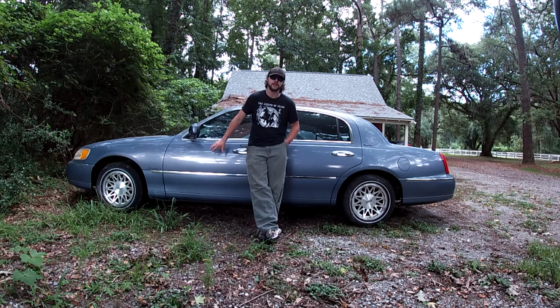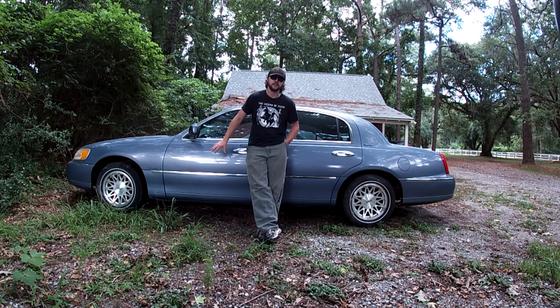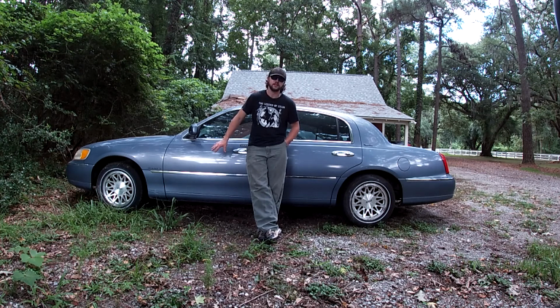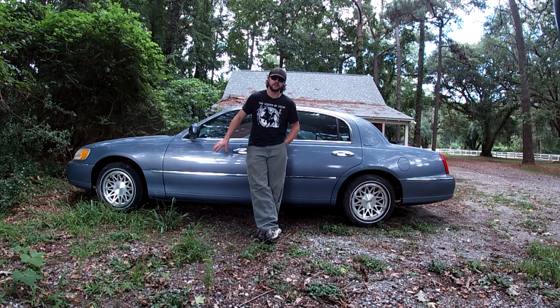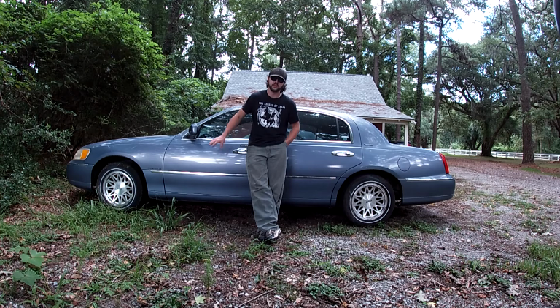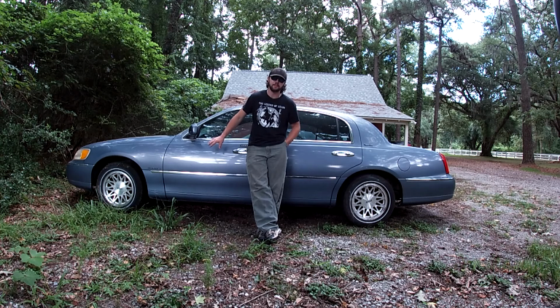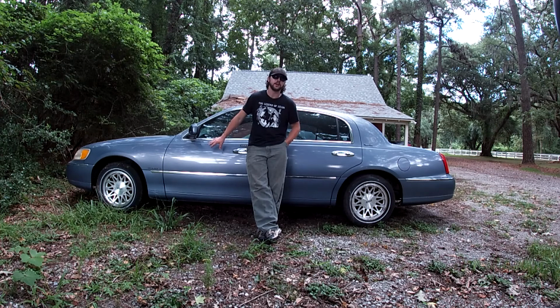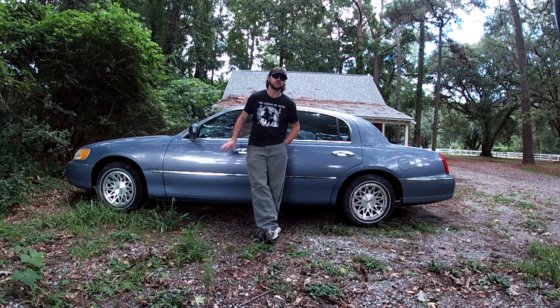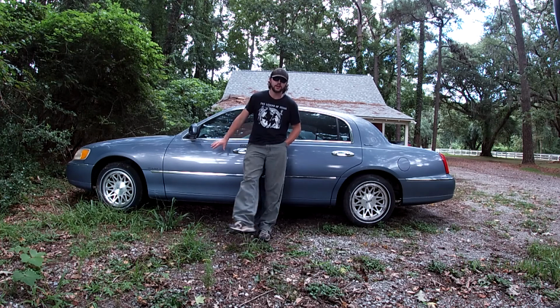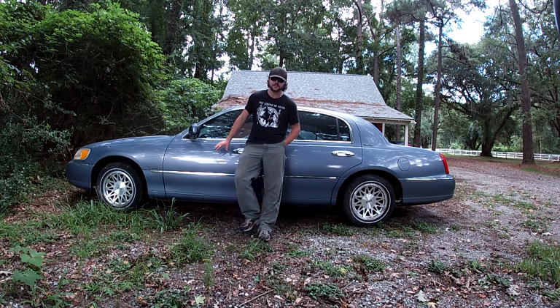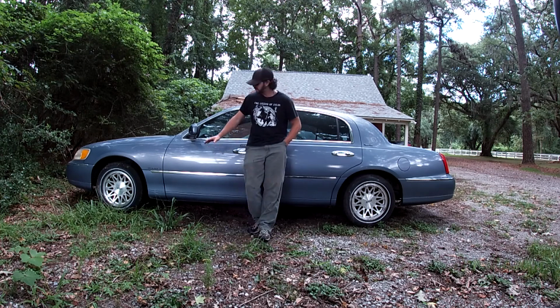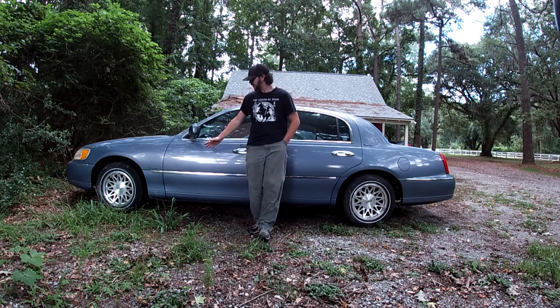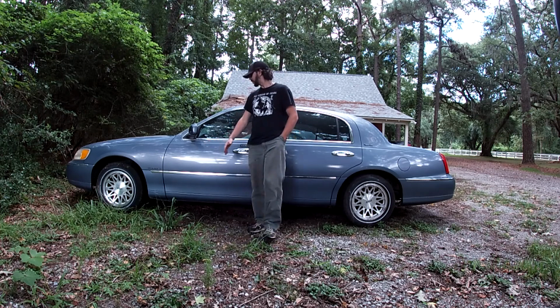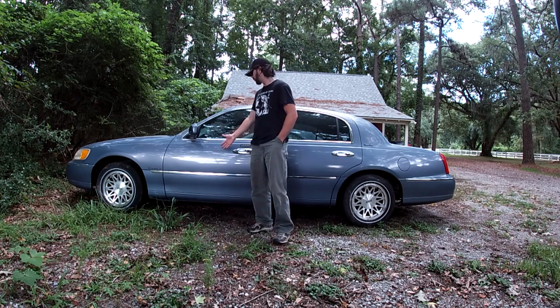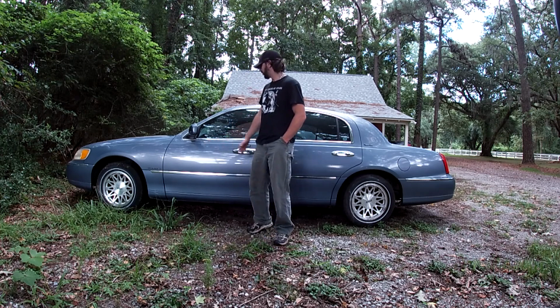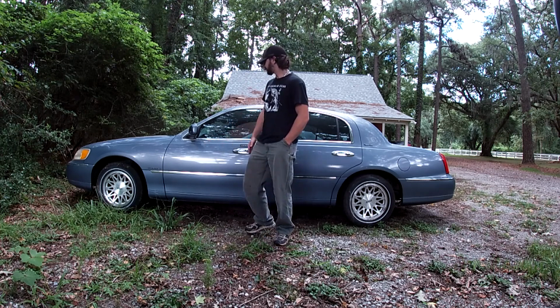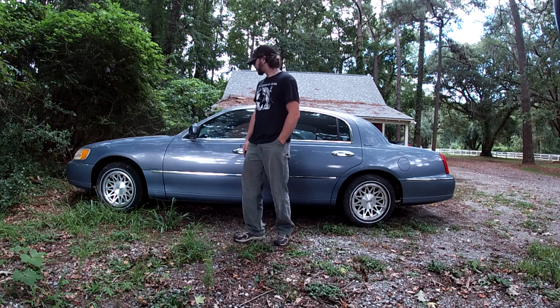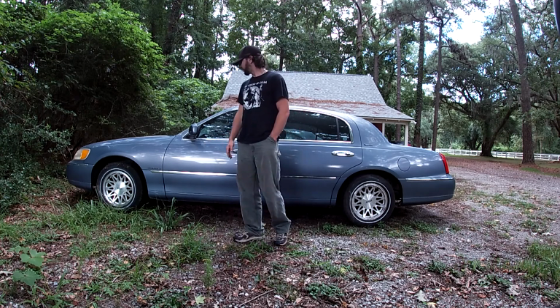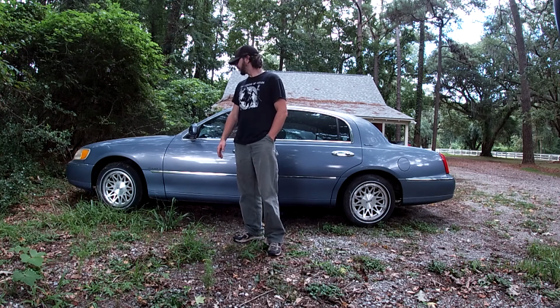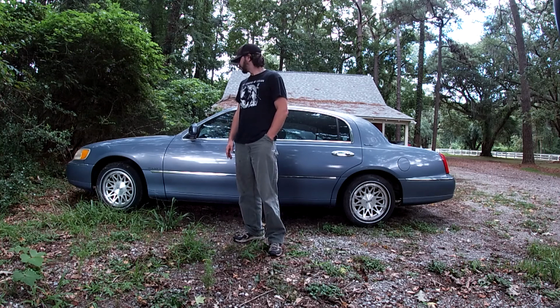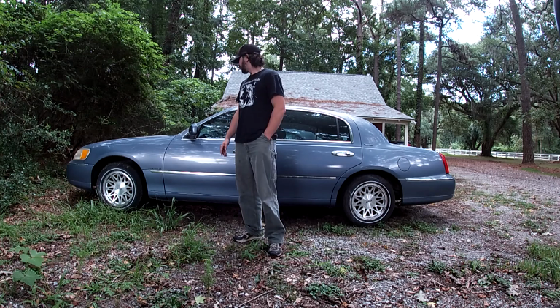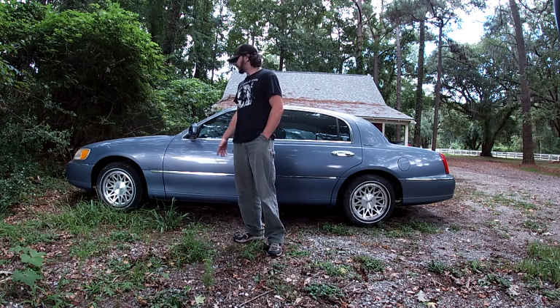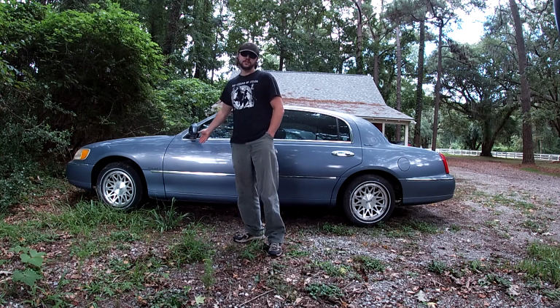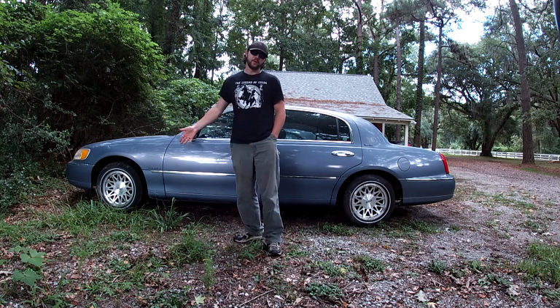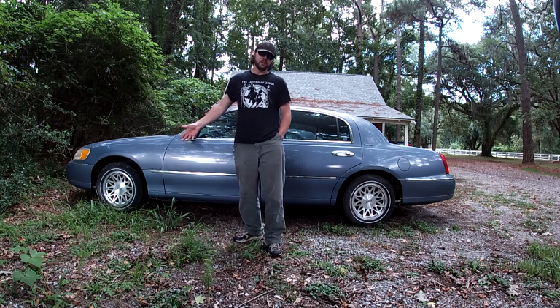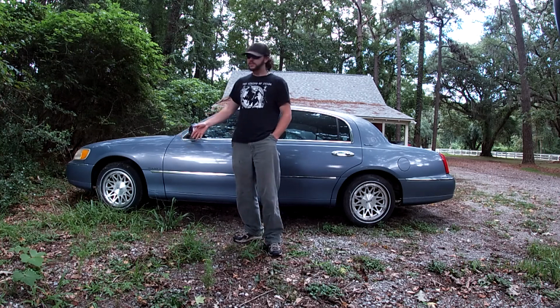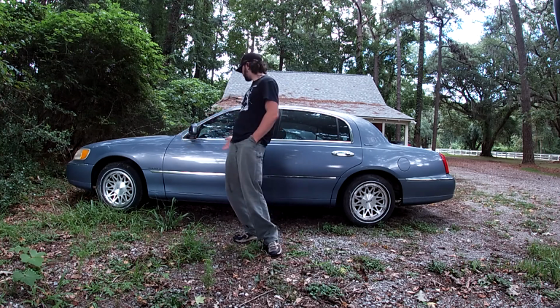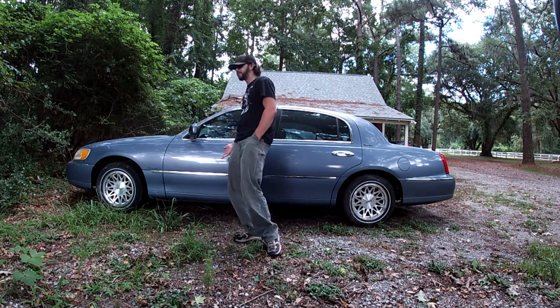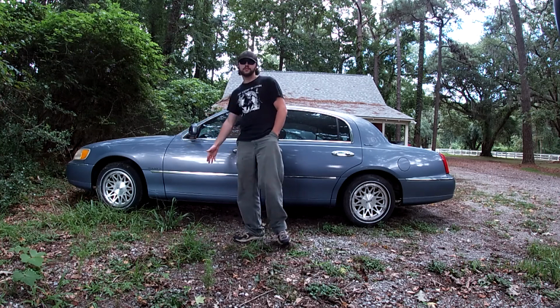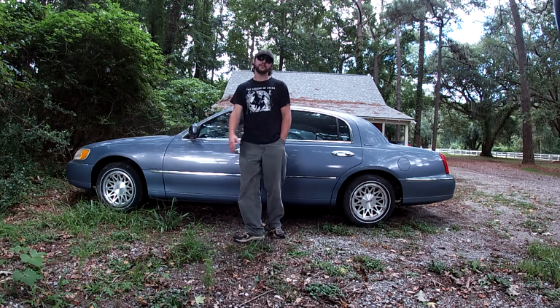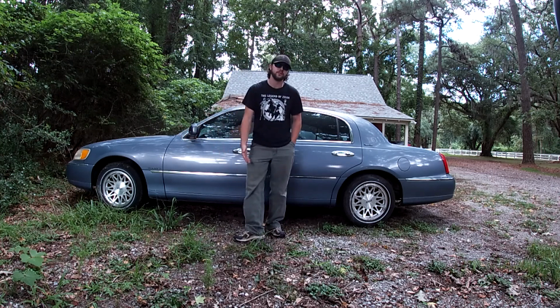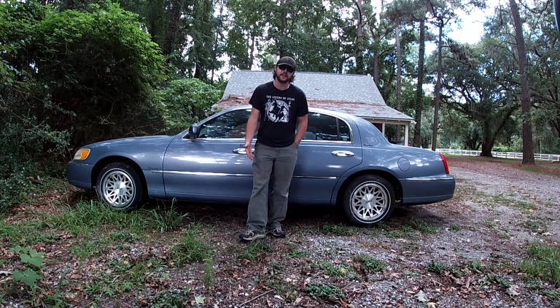It hurts me for something to be as nice as this just sitting in a parking lot, not doing anything. And if this got parted out, that would suck, because it's a complete, beautiful thing. Yes, it's a grandma car, but it is beautiful — you have to admit that.